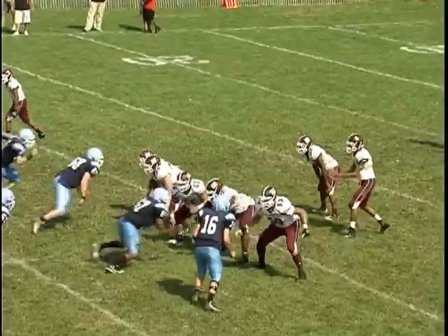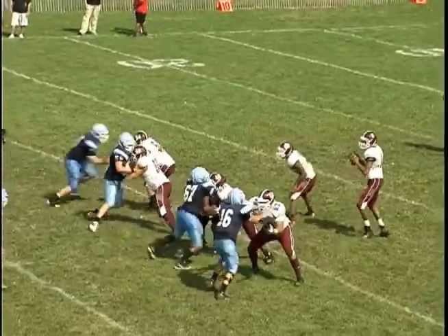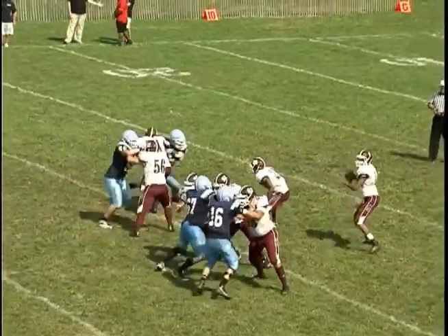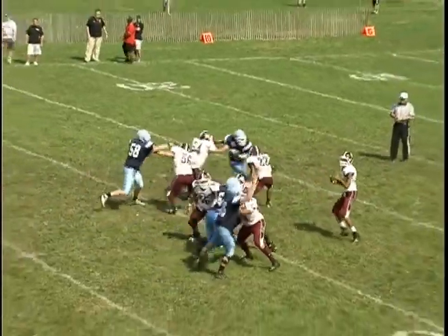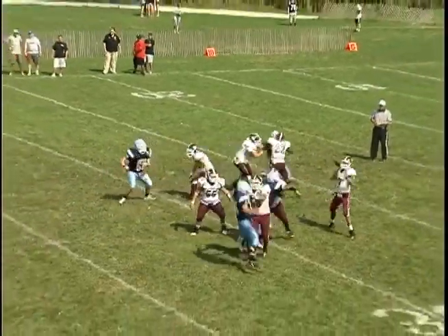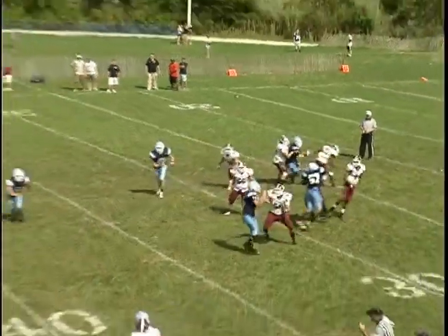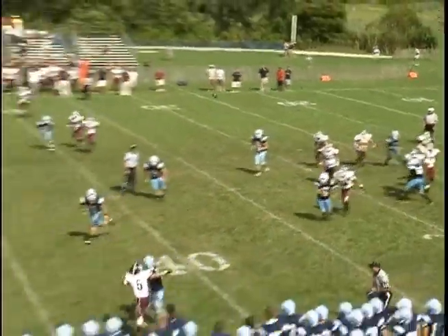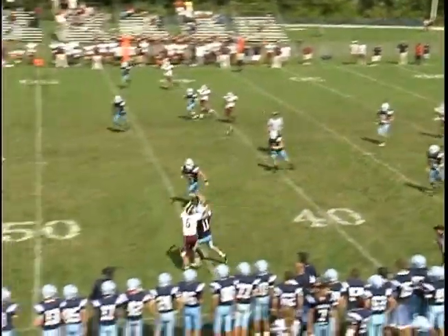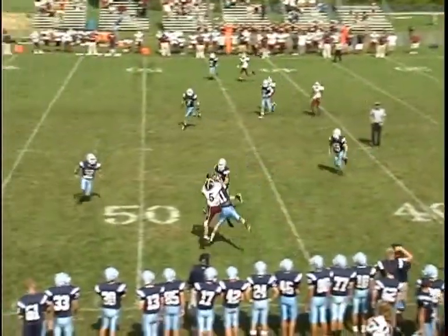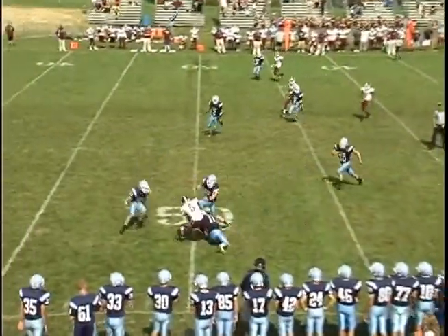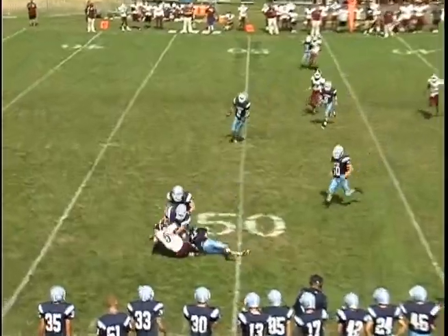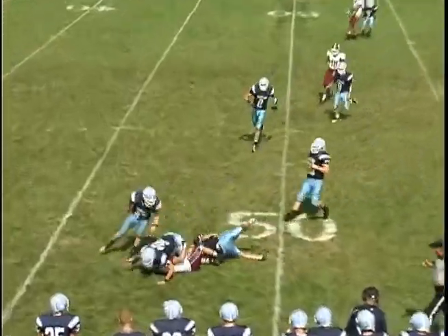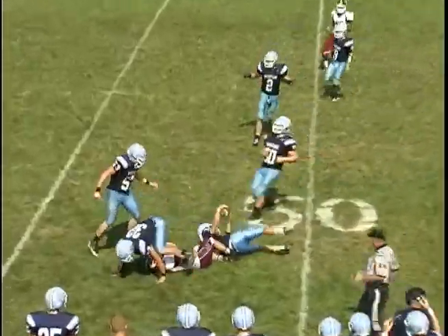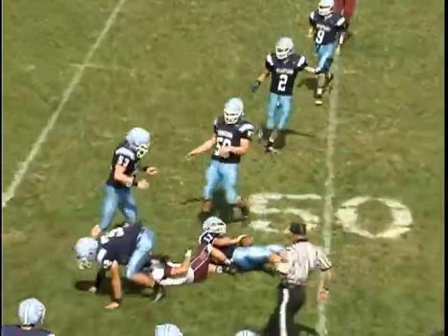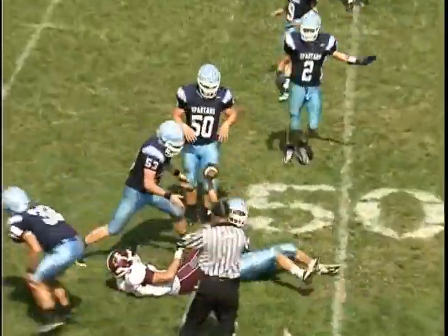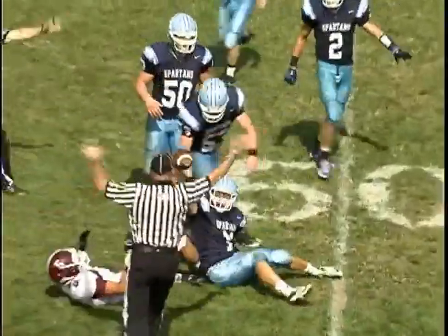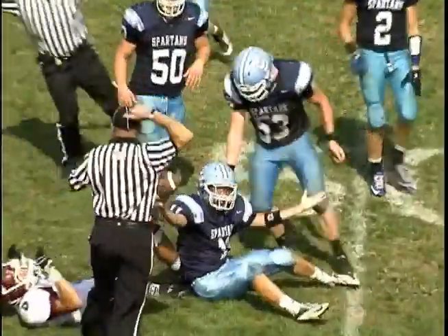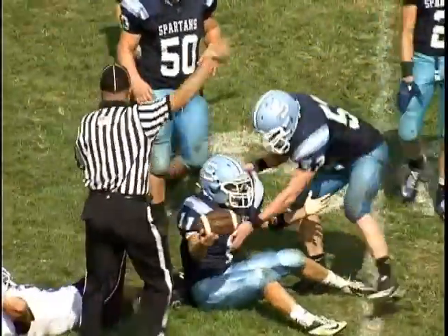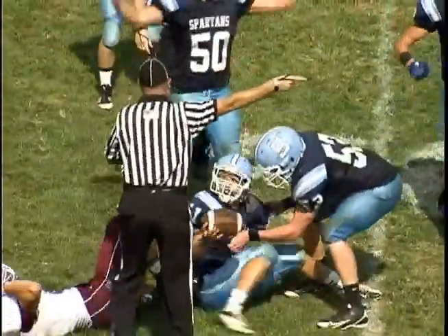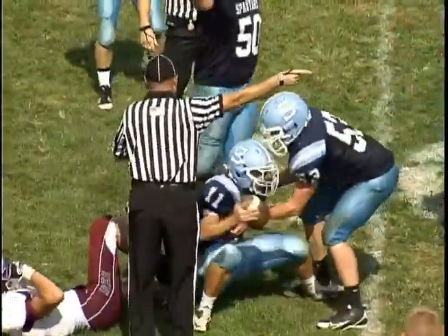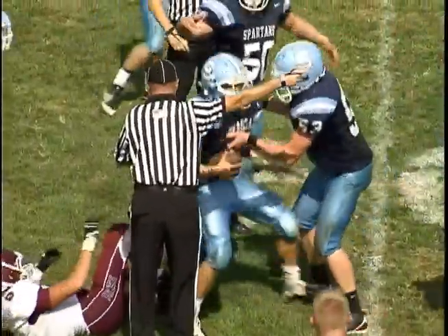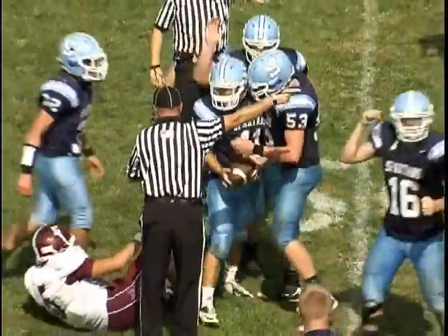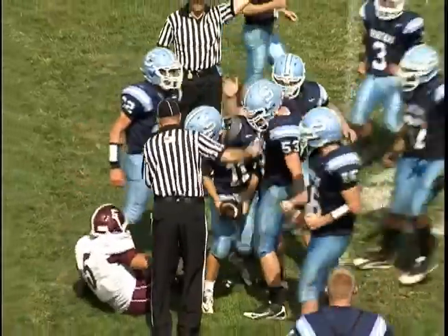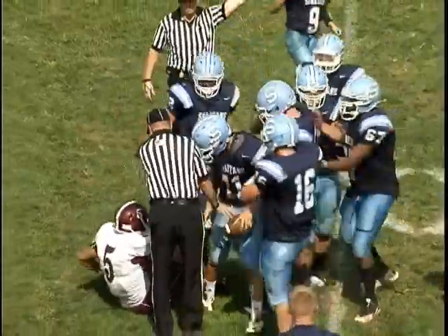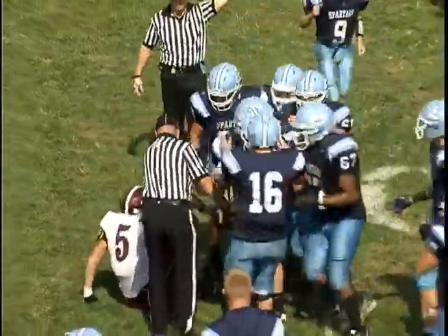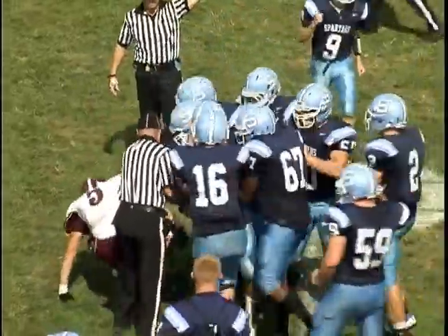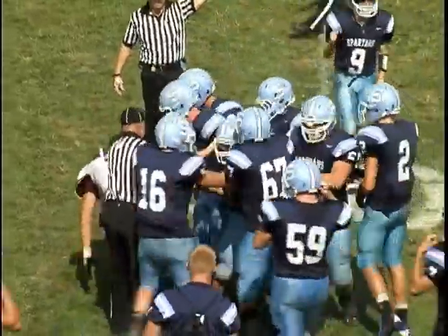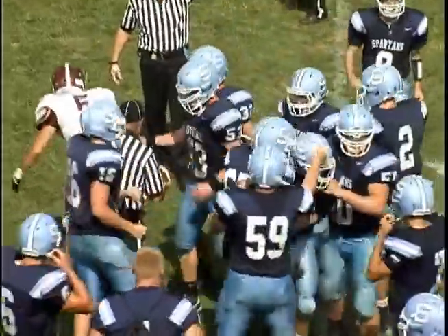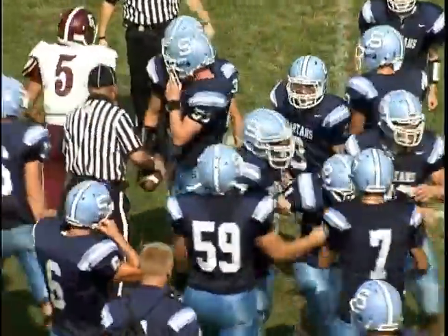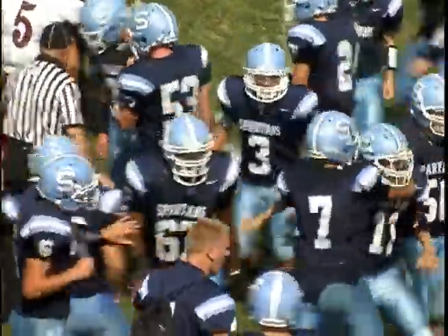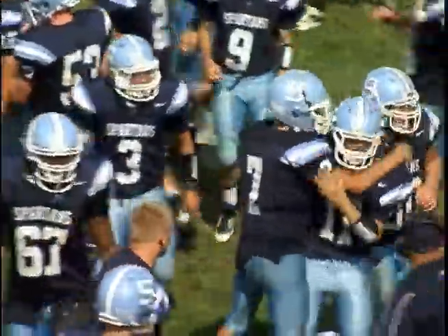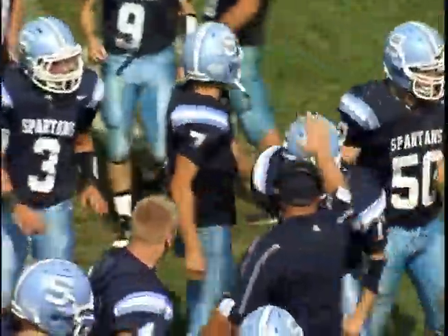On Bayonne's next possession, watch quarterback Christopher Wright look to go to the hitch-and-go route on the near sideline, but Tommy Keller's having none of it as he makes the interception for Sparta — the first of his two on the day — and it stays 14-7 Sparta after three quarters of play.